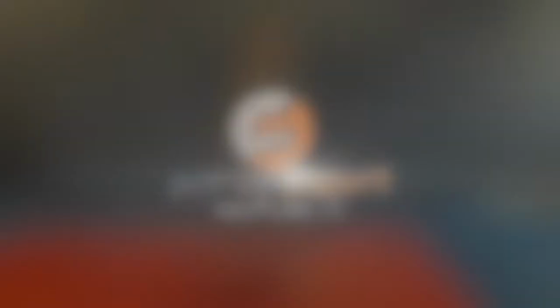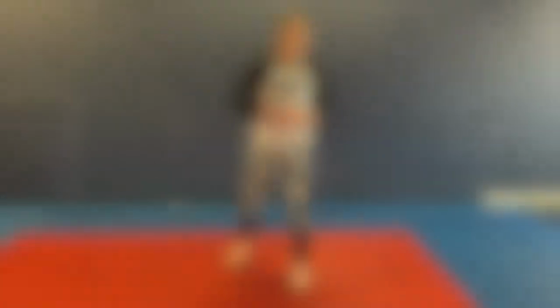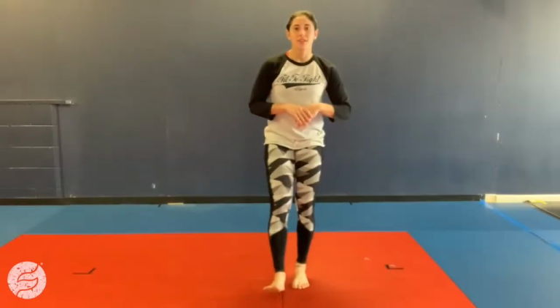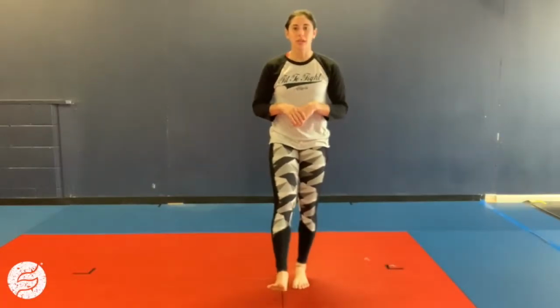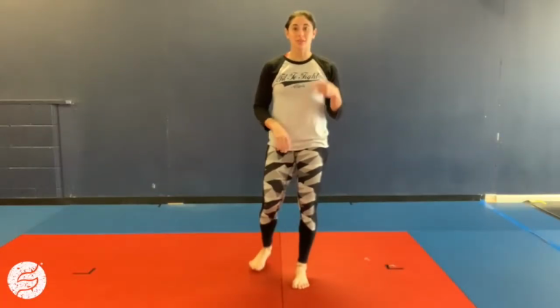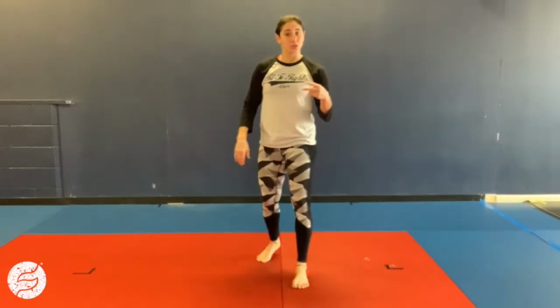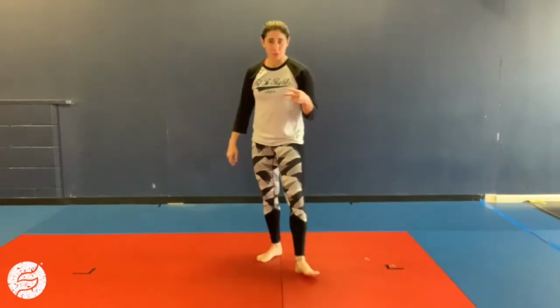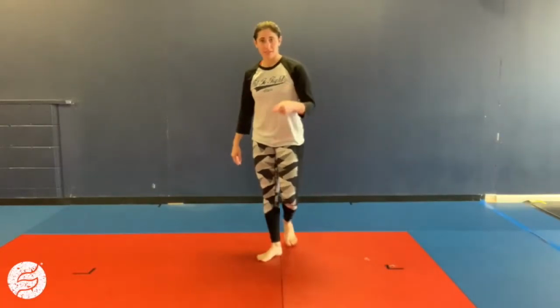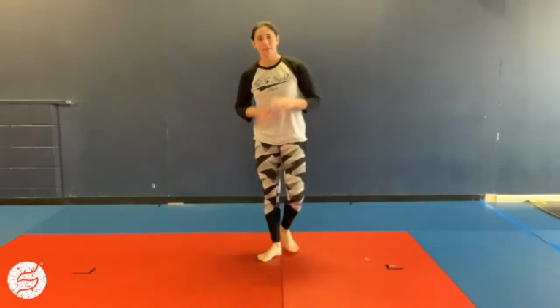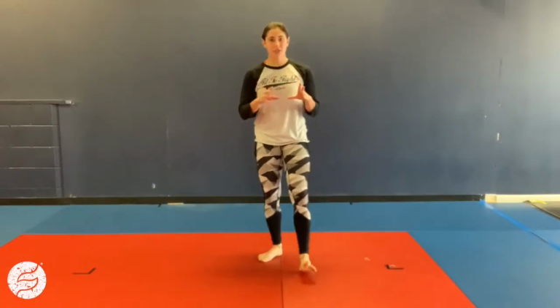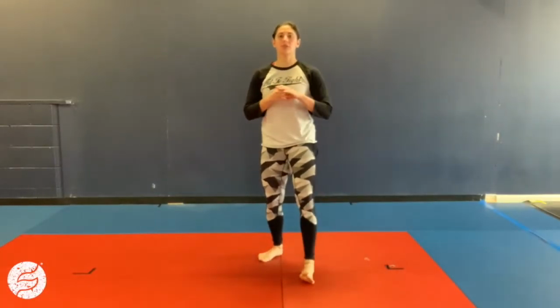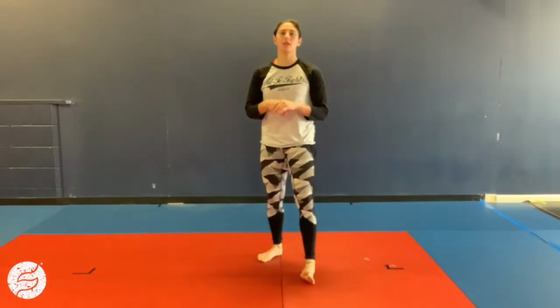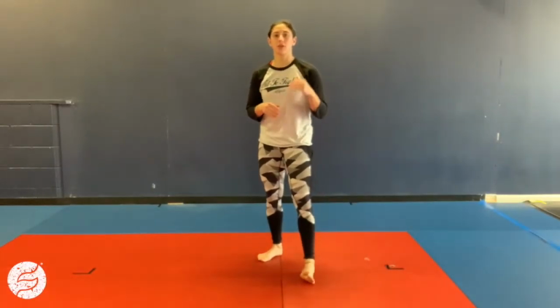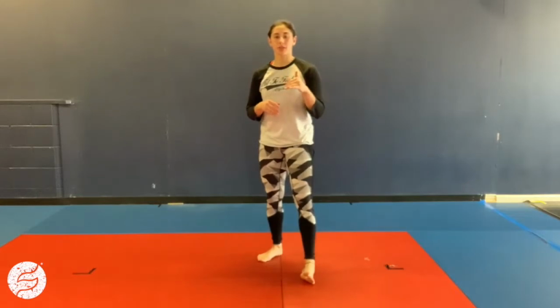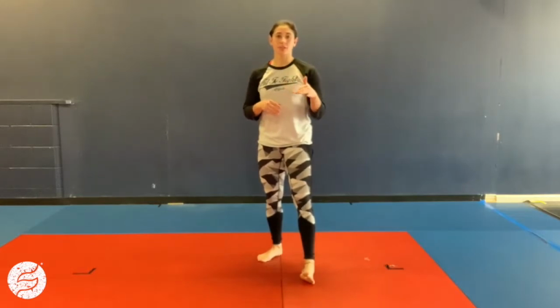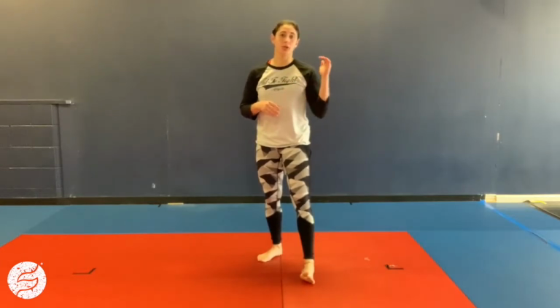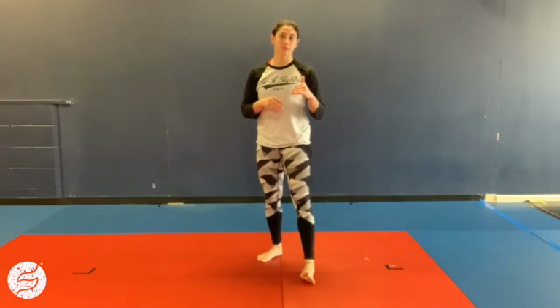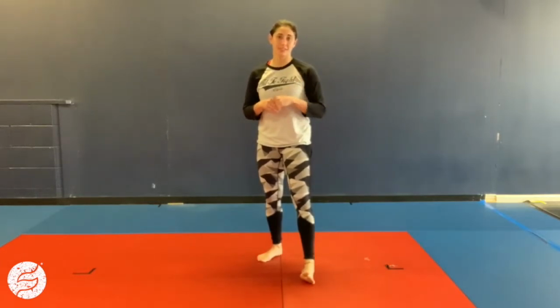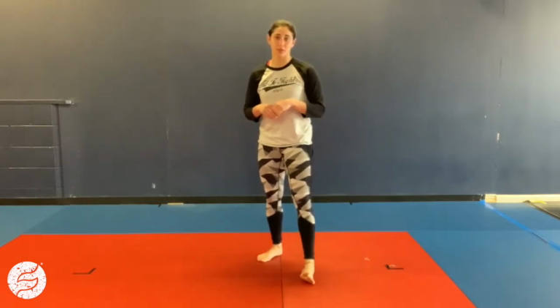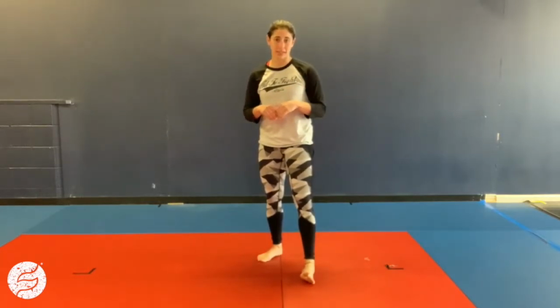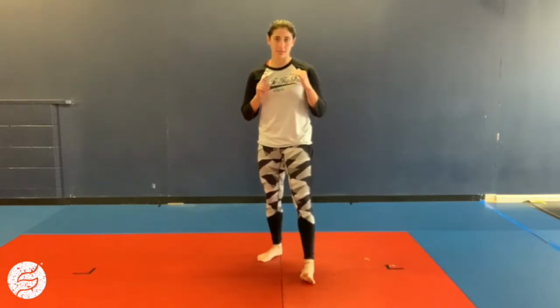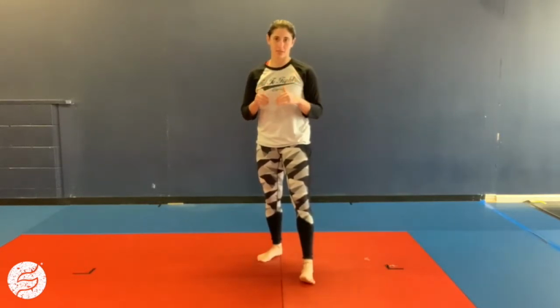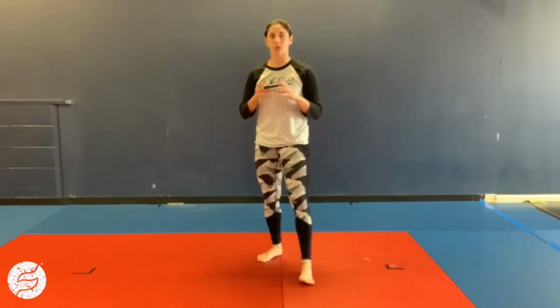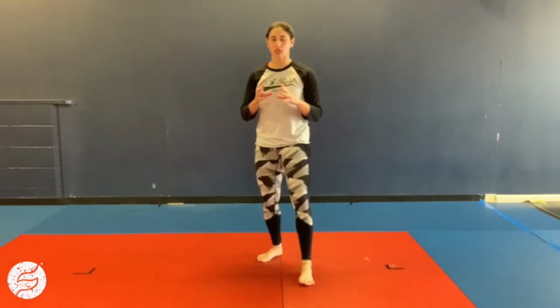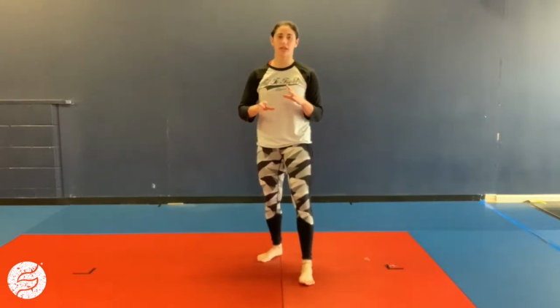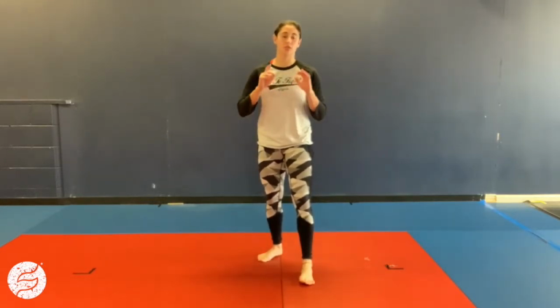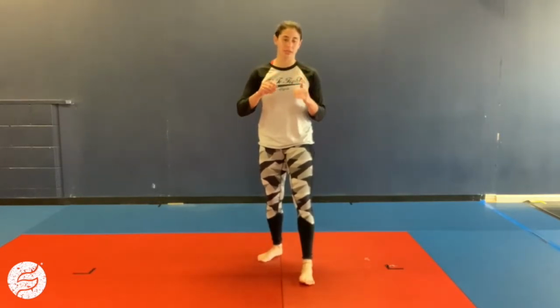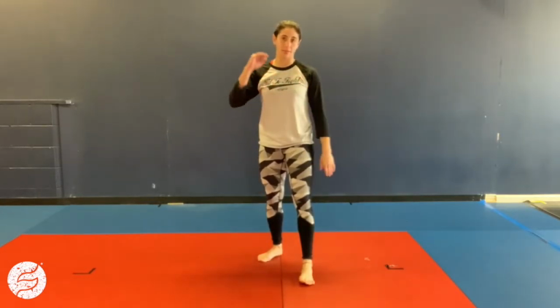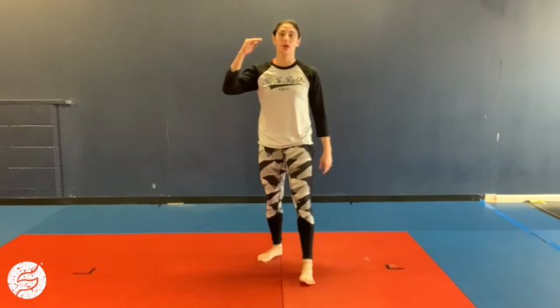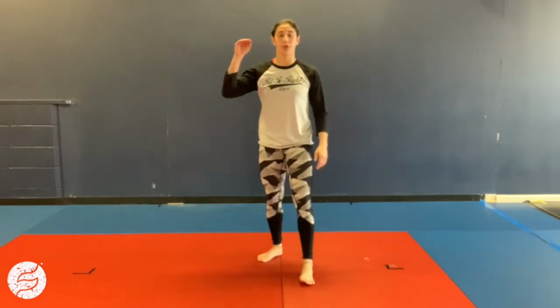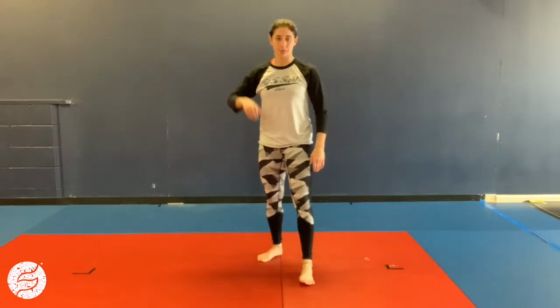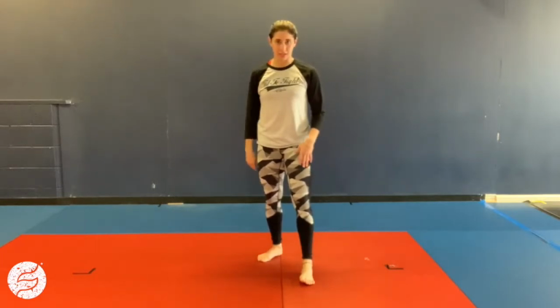Alright, this workout is gonna be two supersets. For each superset, you're gonna do 30 seconds of work, 15 seconds of rest, times 6. So each exercise, you'll do 6 times on a 30/15 interval.